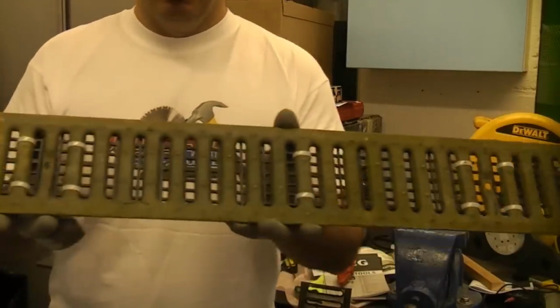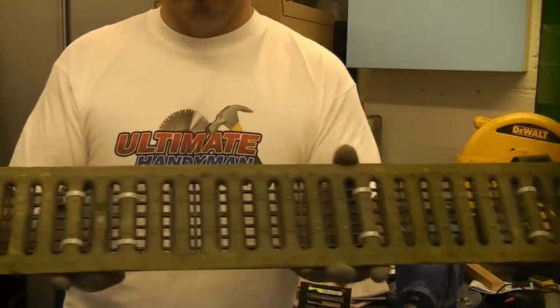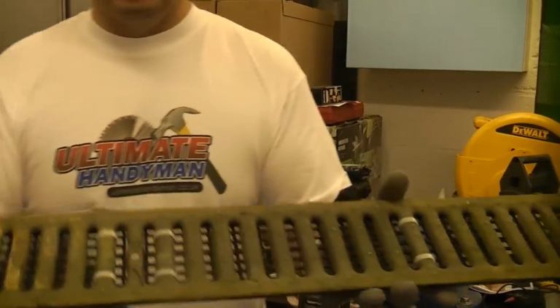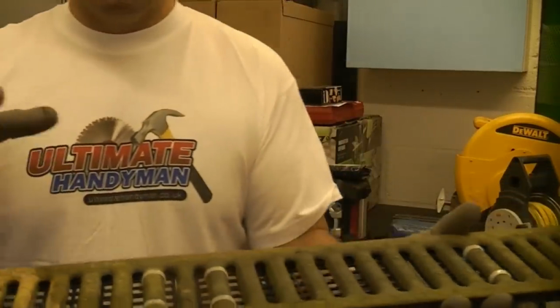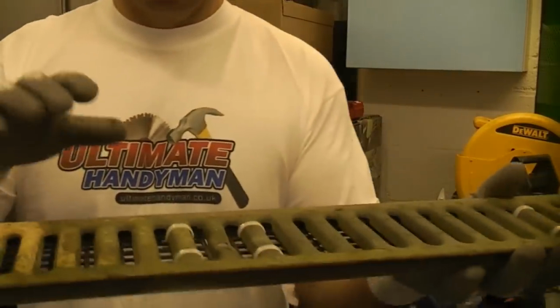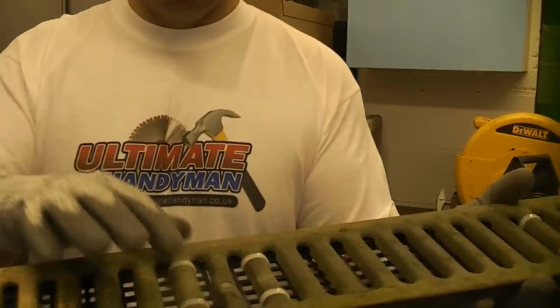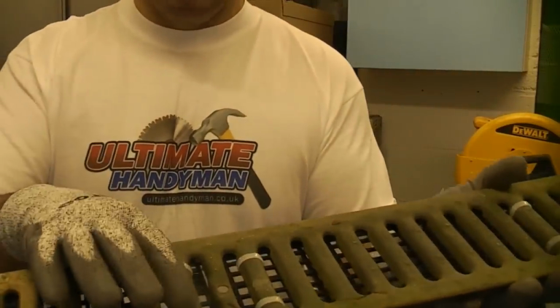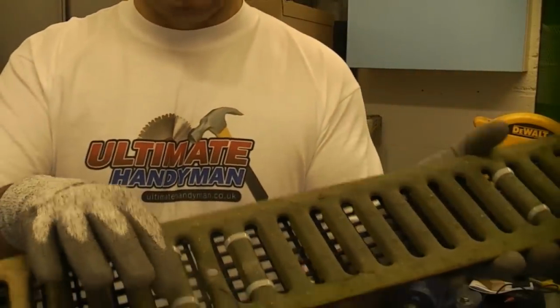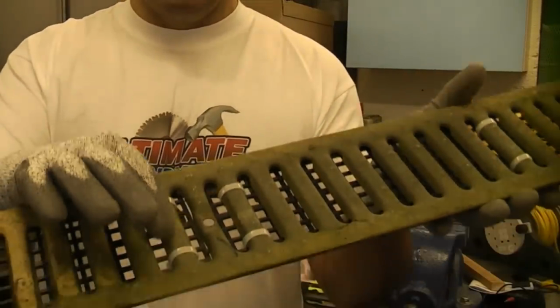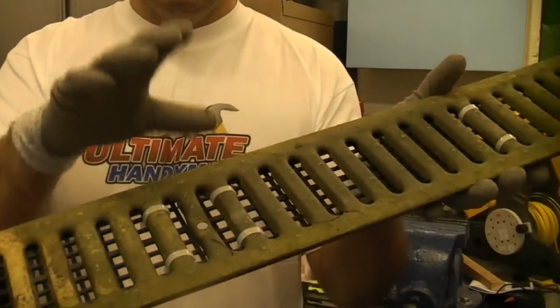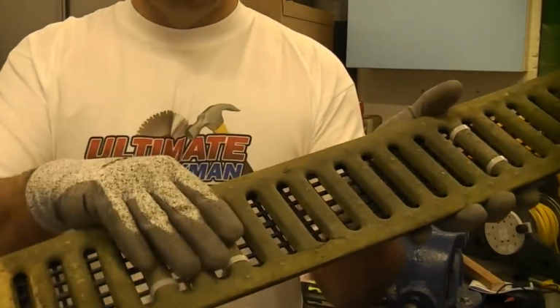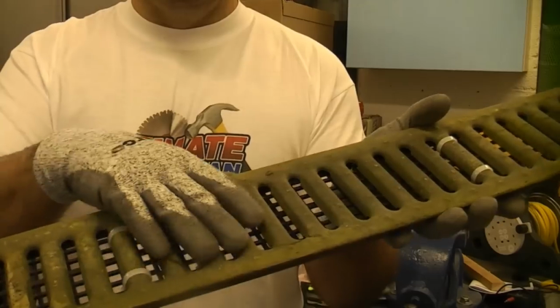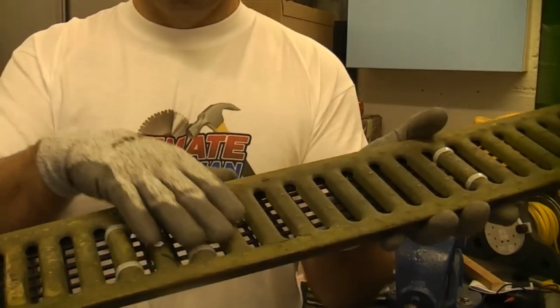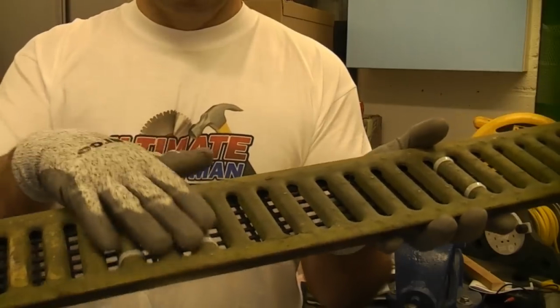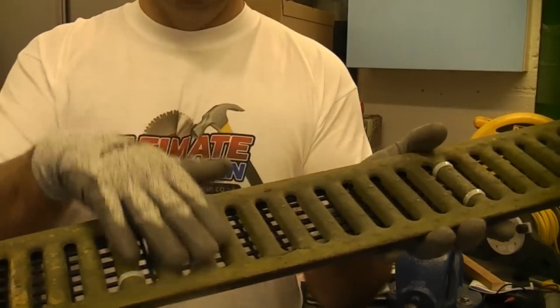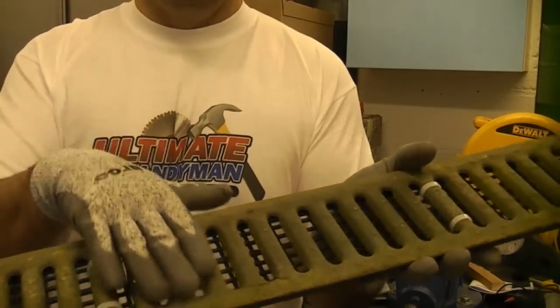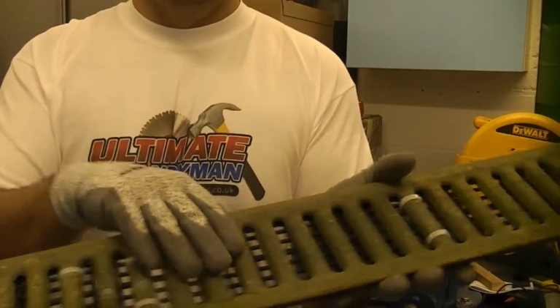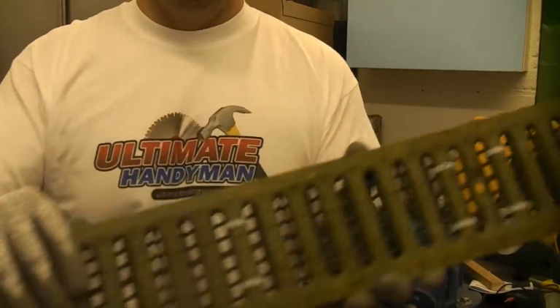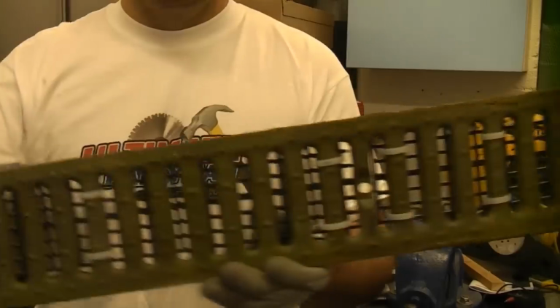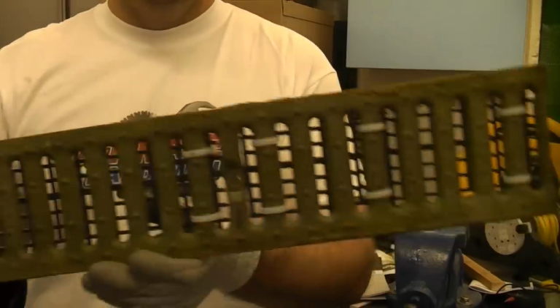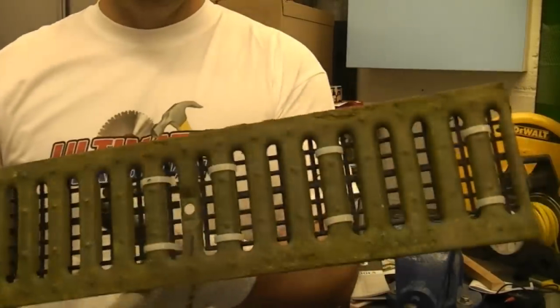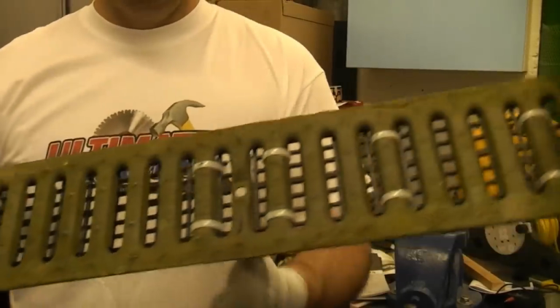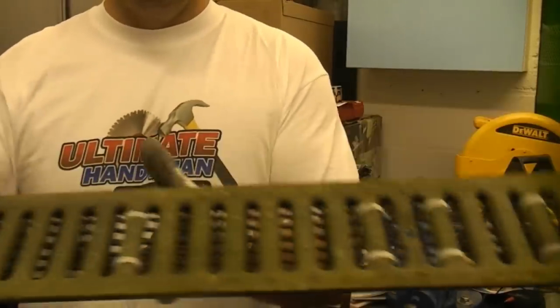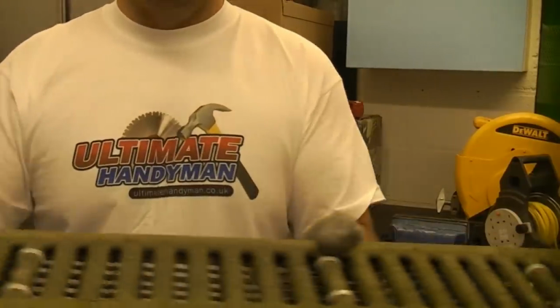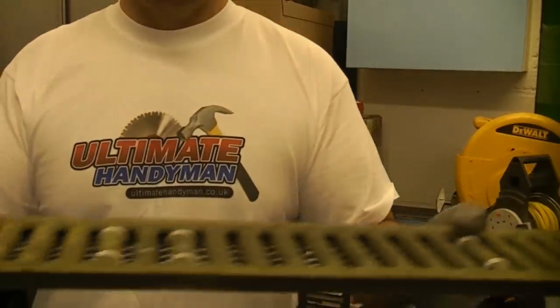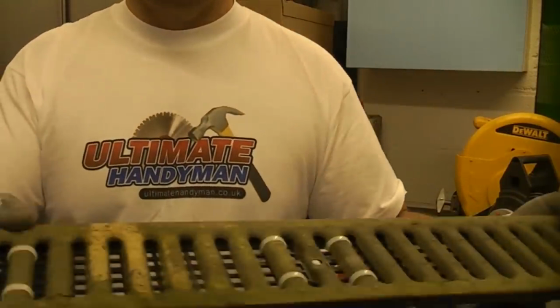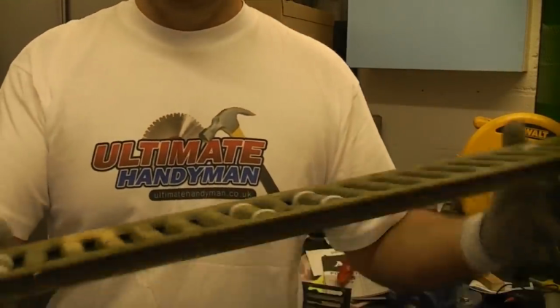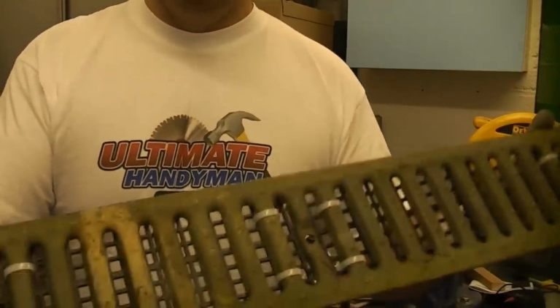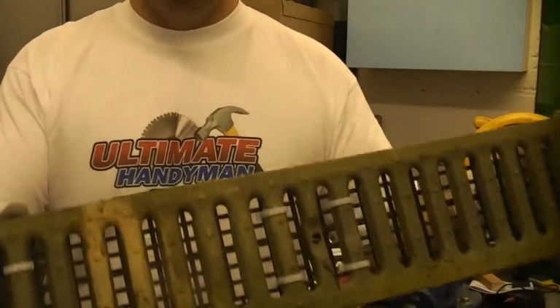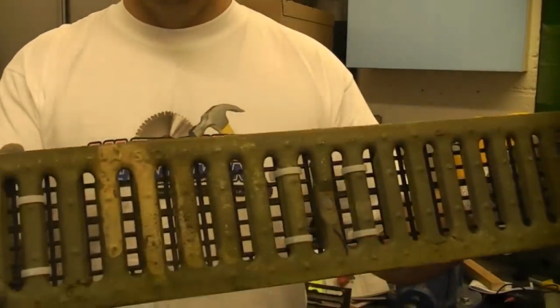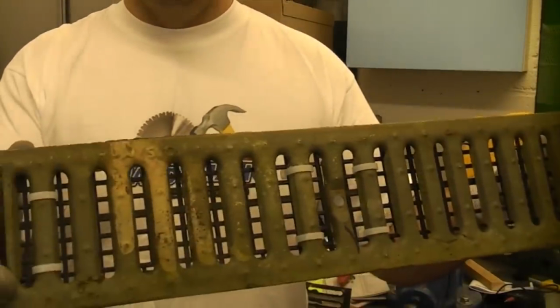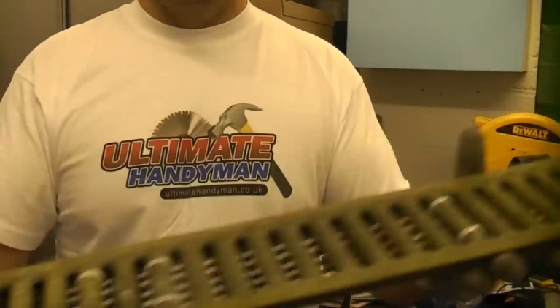One word of warning: it's not a good idea to use cable ties like that if this drain is going to be walked on a lot, because they could potentially be slippy. But where this drain is going it doesn't actually matter, because it's not in an area where somebody is actually going to stand on it.